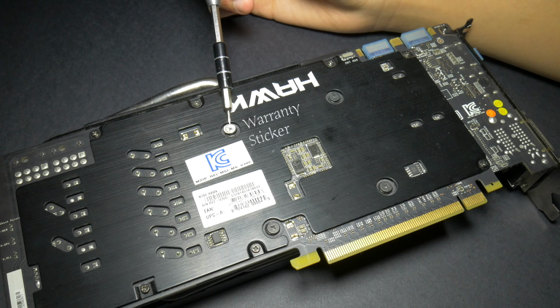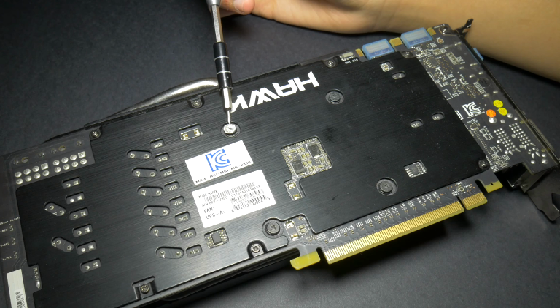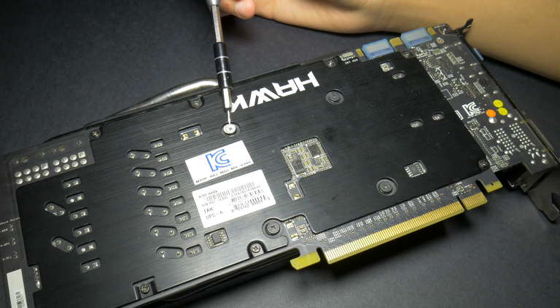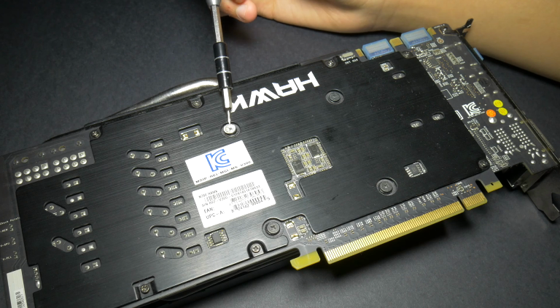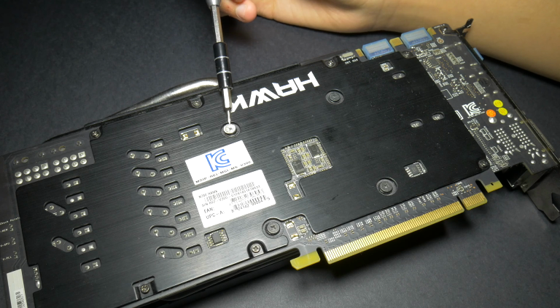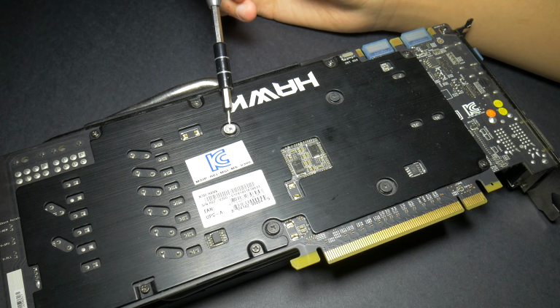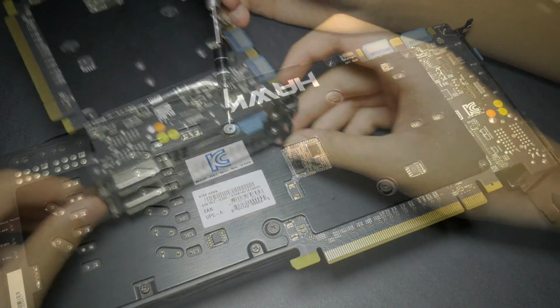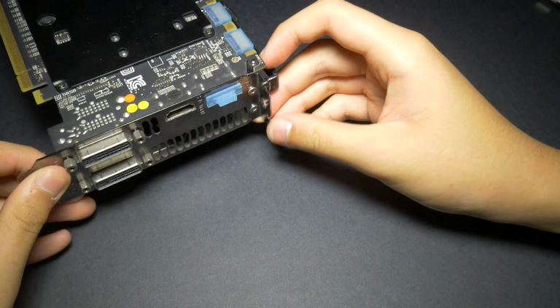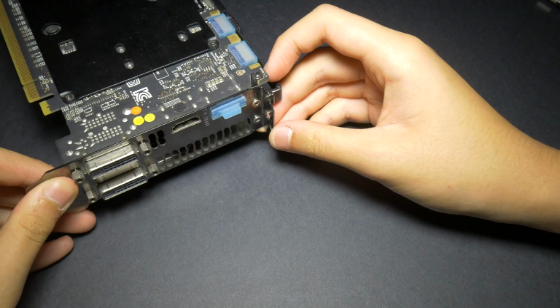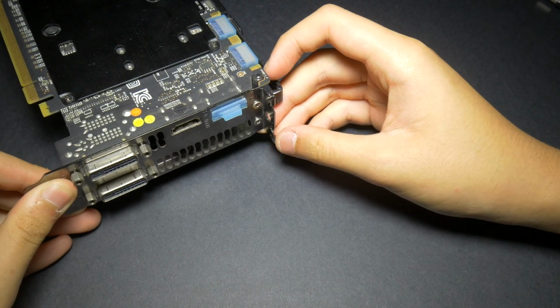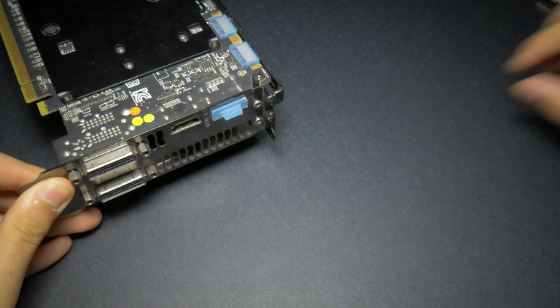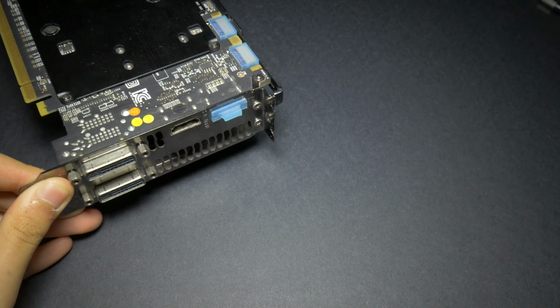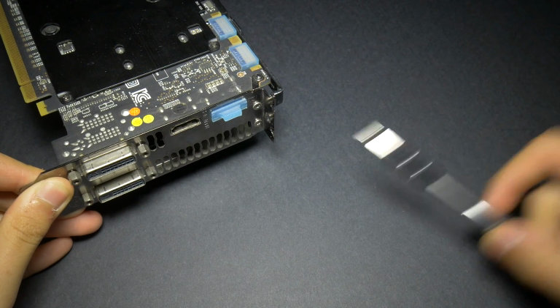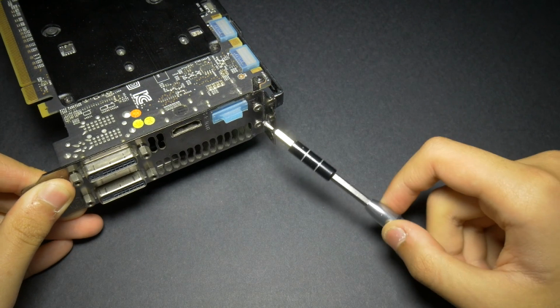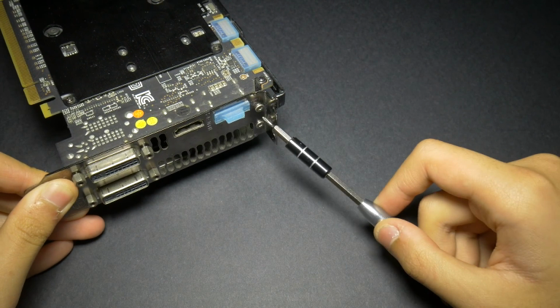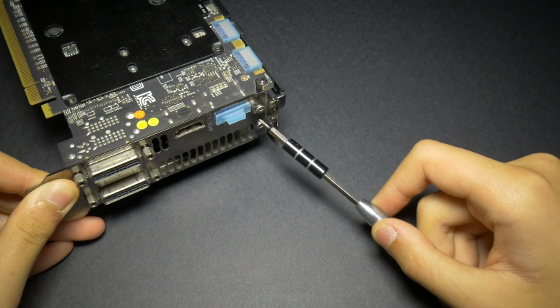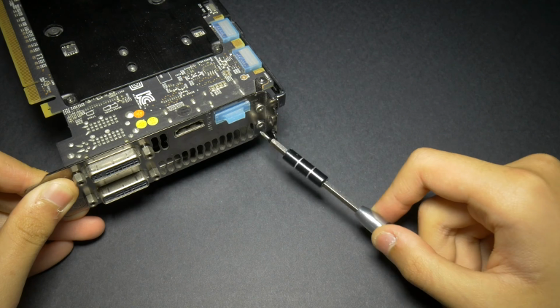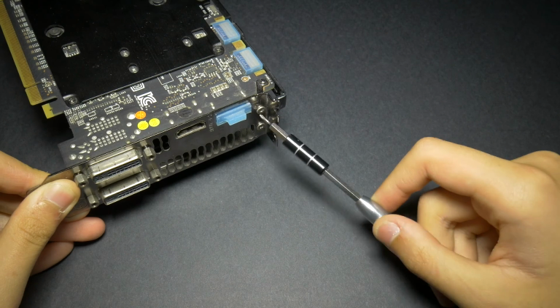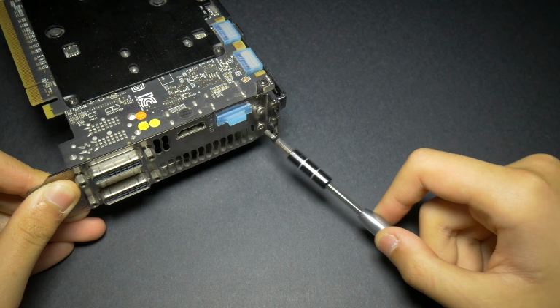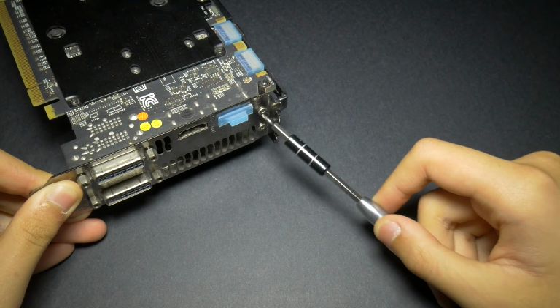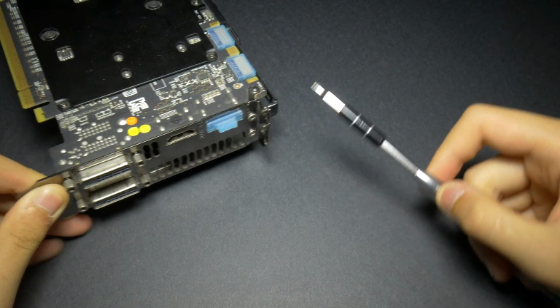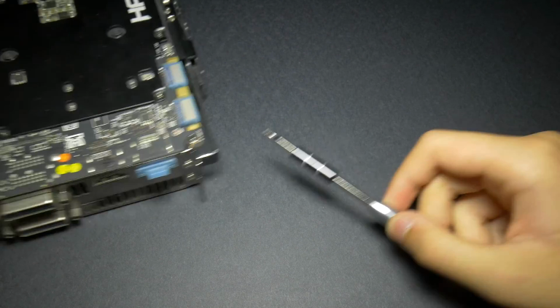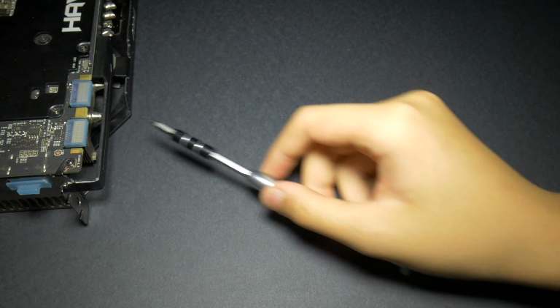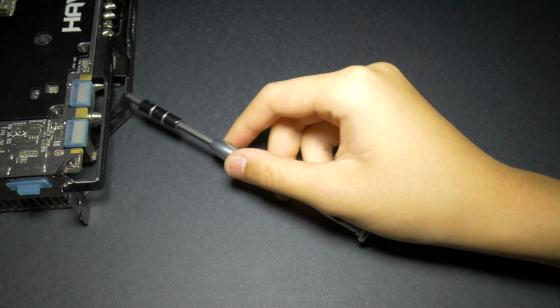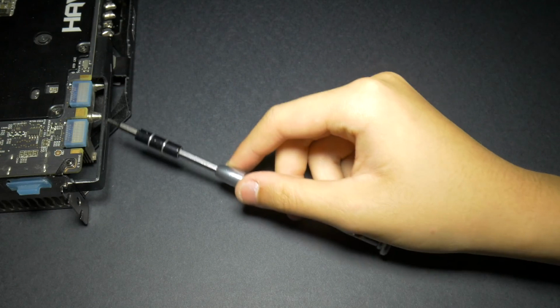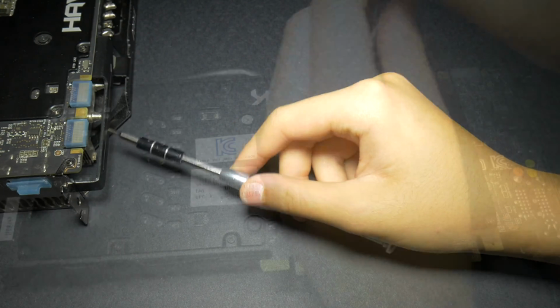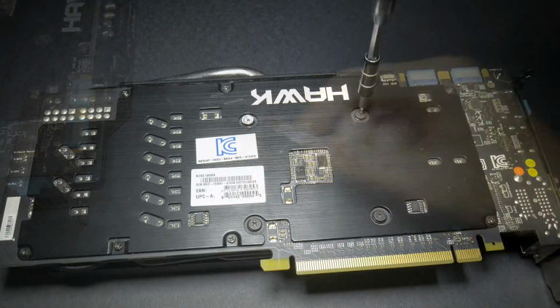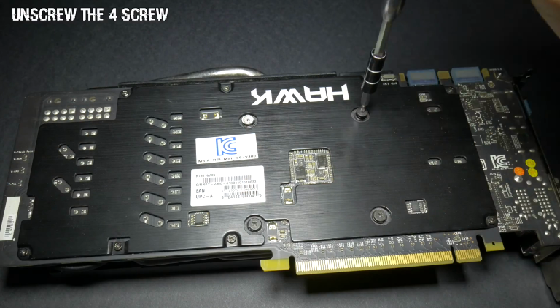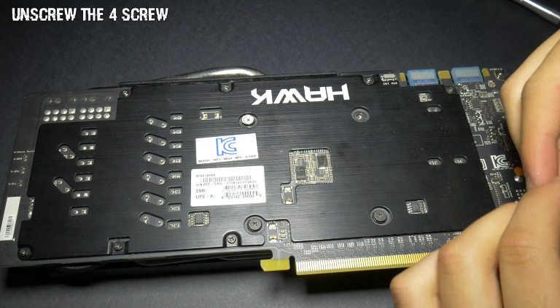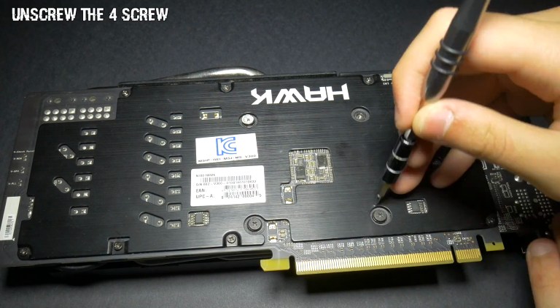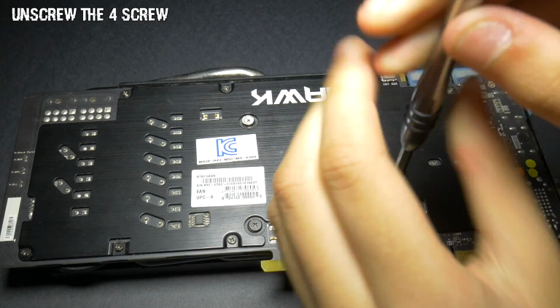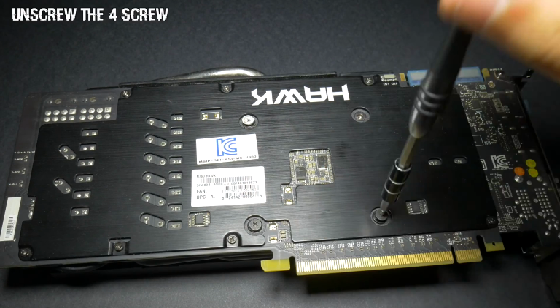Some brands allow you to open it, some brands don't. Some cards will require you to unscrew more than four screws, like the back or the brackets, but mine doesn't — just the four screws near the GPU.